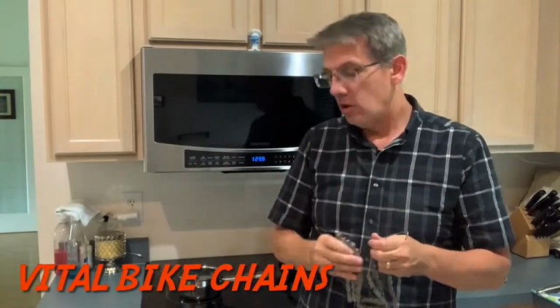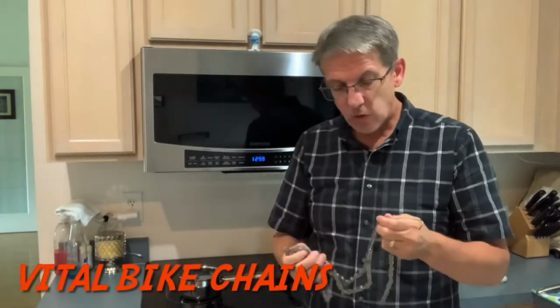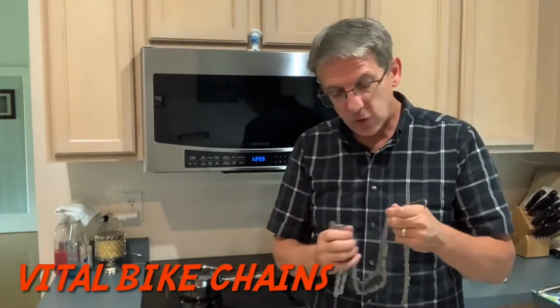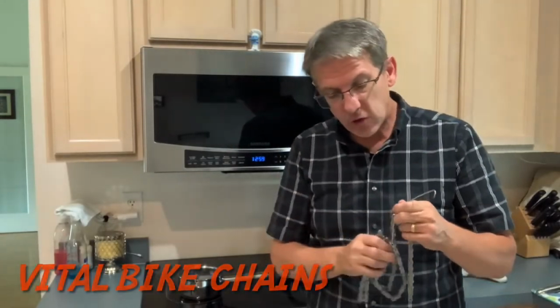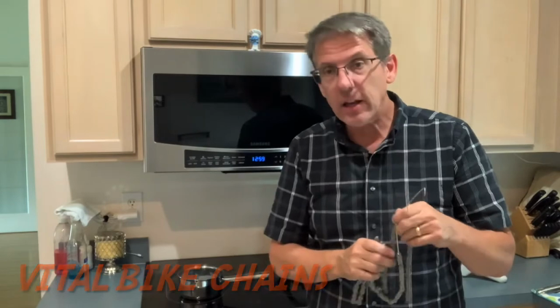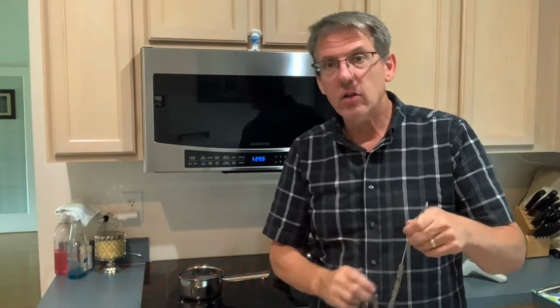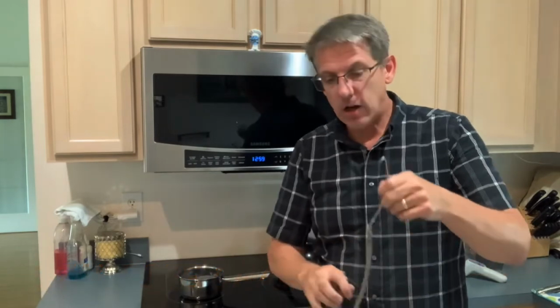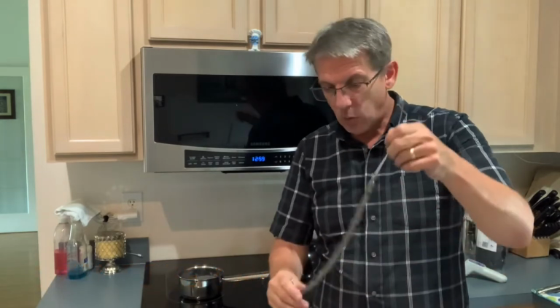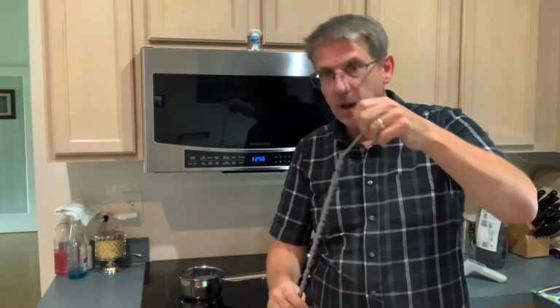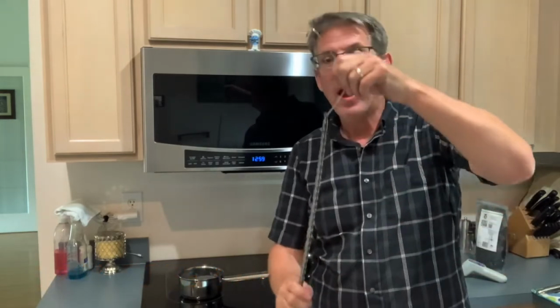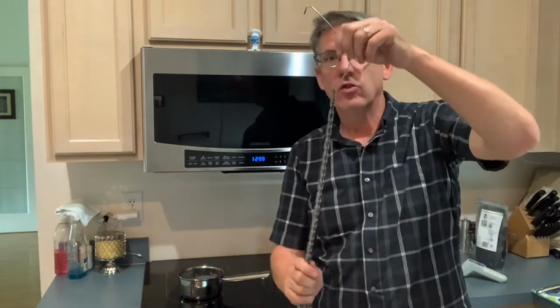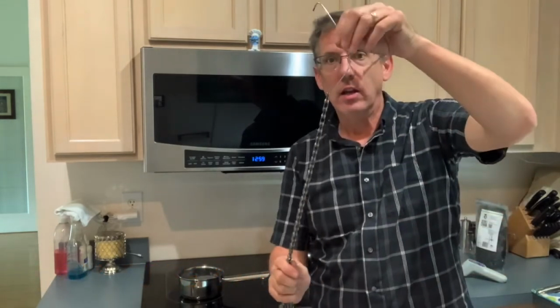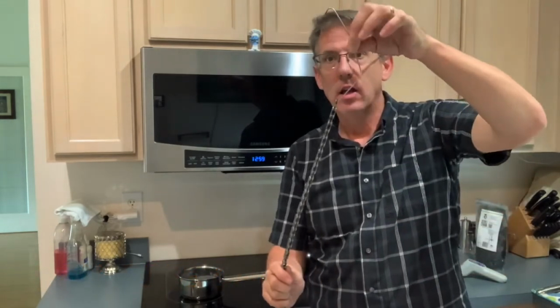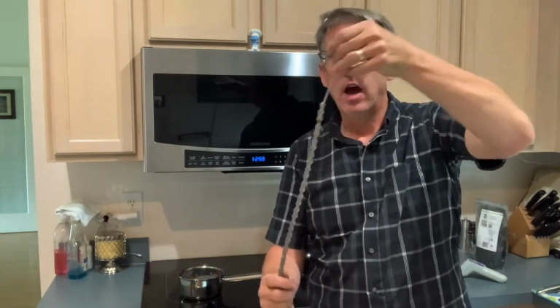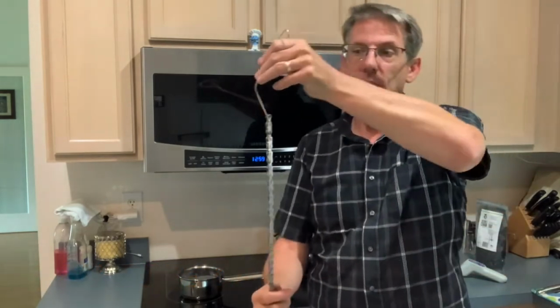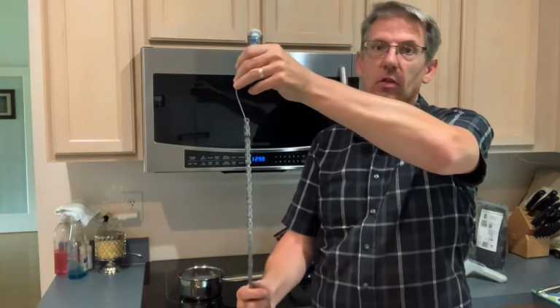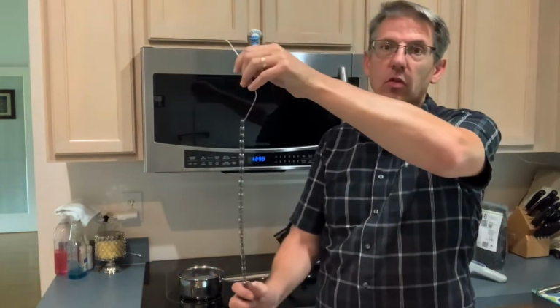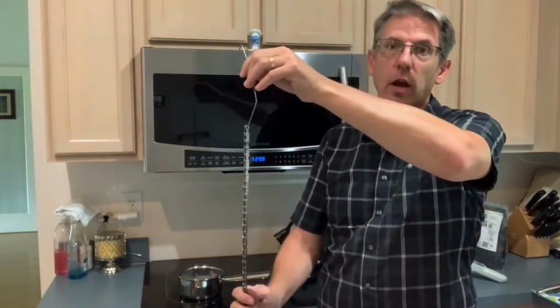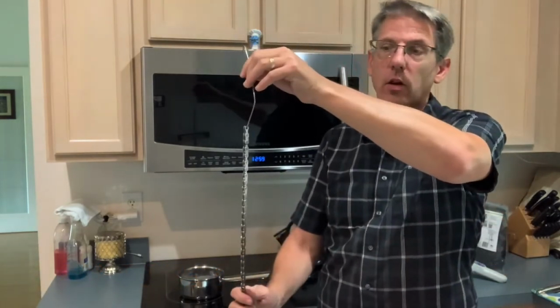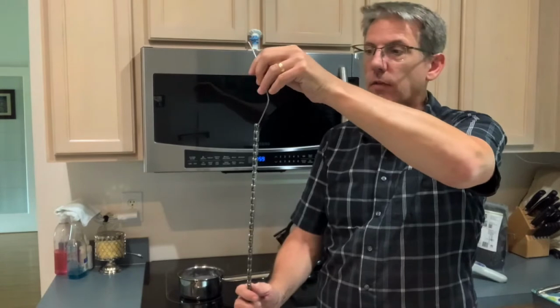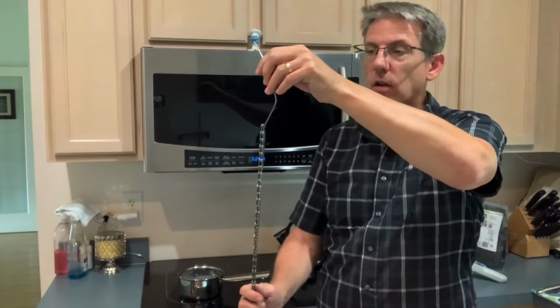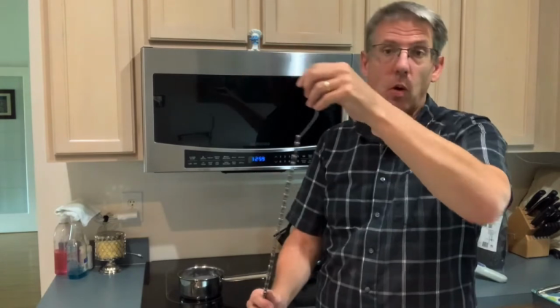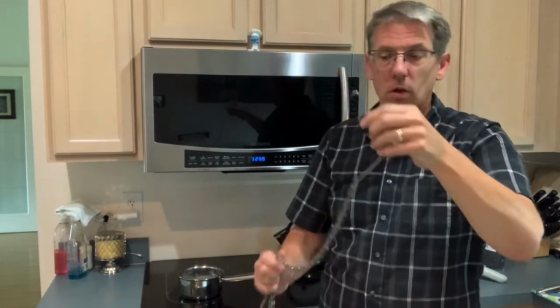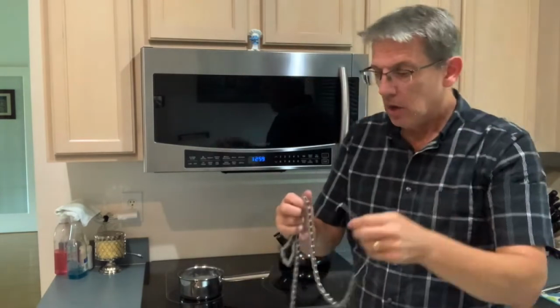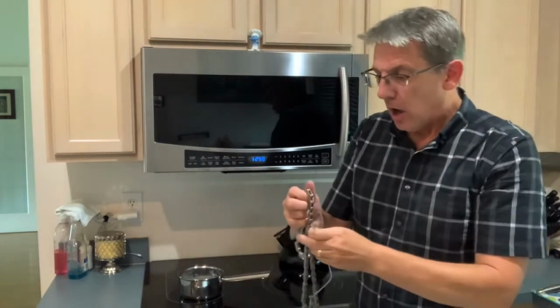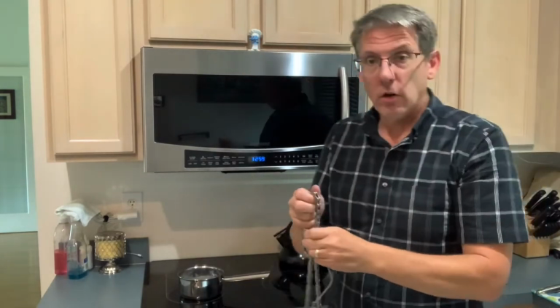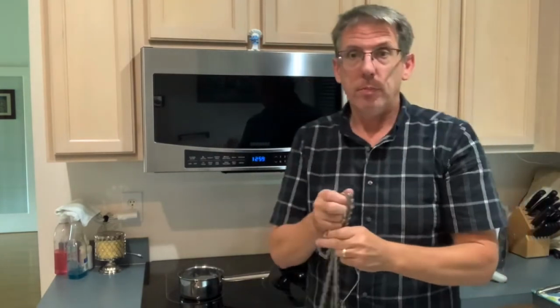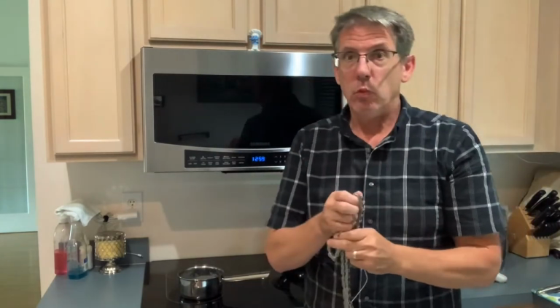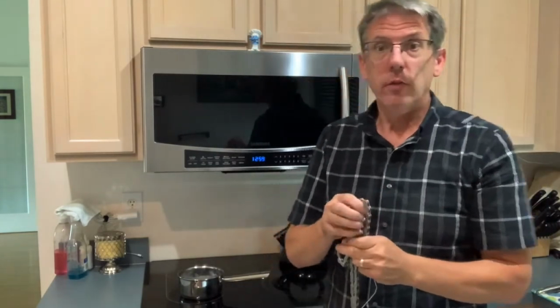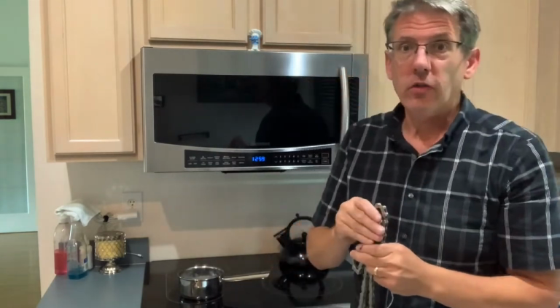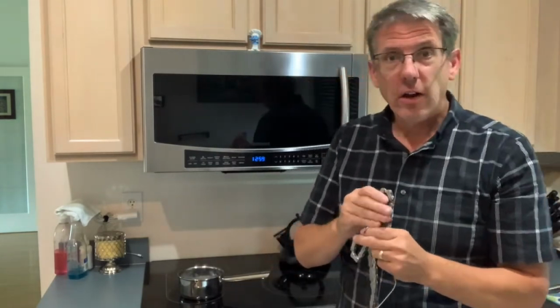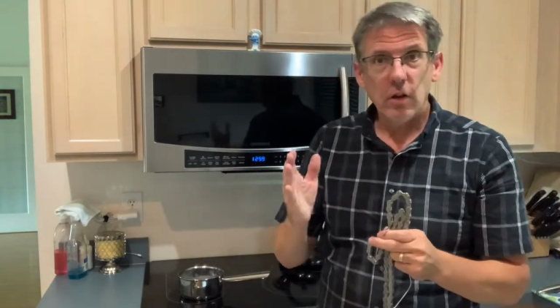The first thing you're going to need is a way to hang your chain. I made this super hanger out of a spoke. There are really good videos on how to do this.